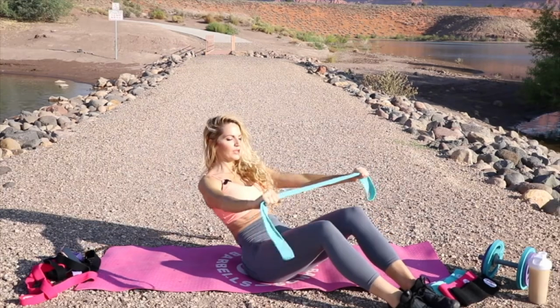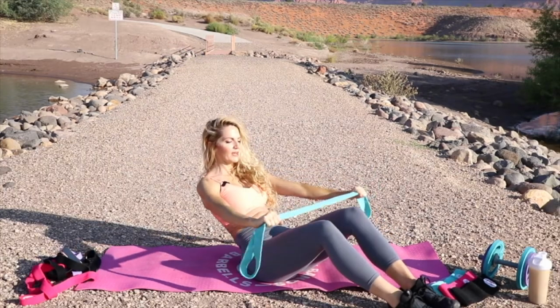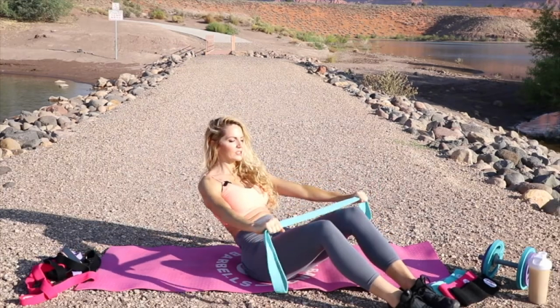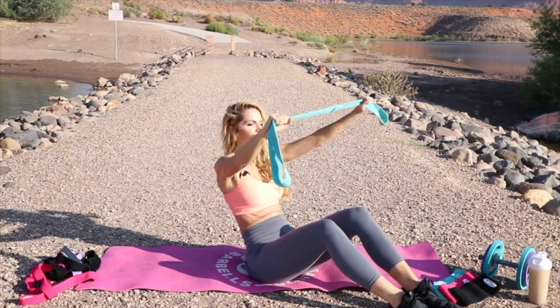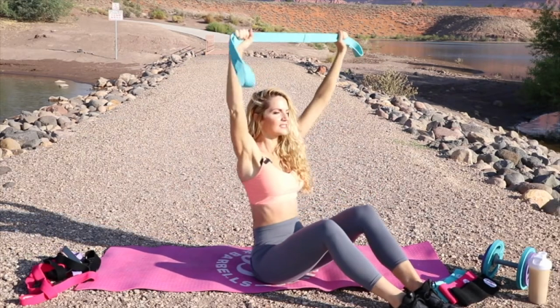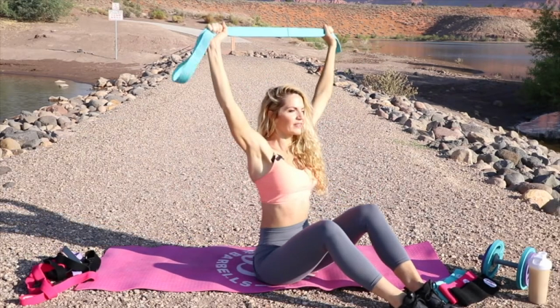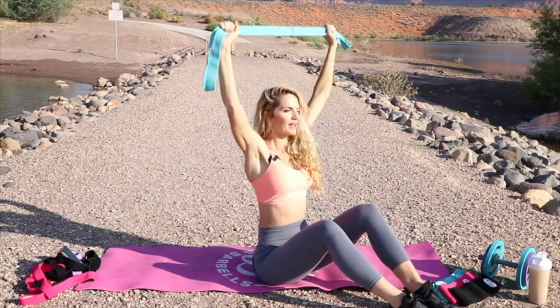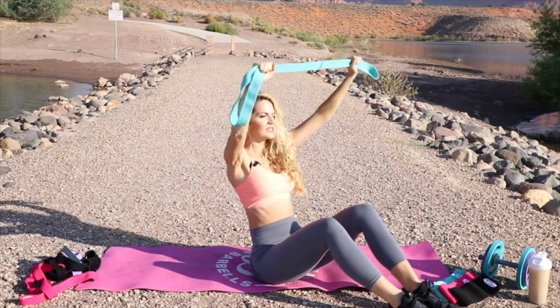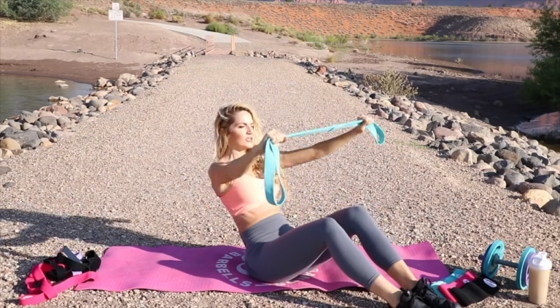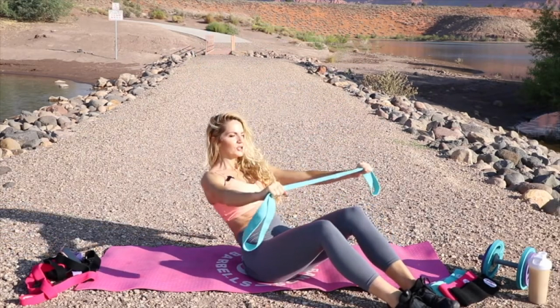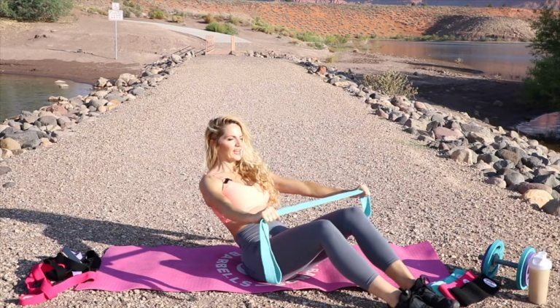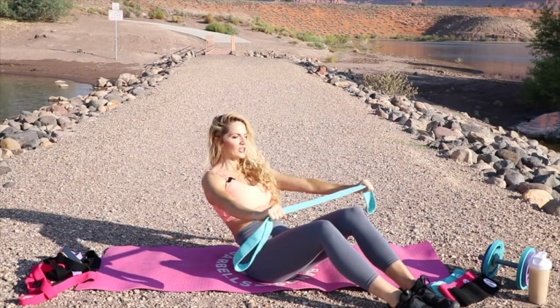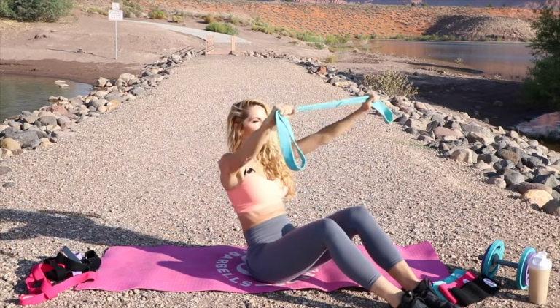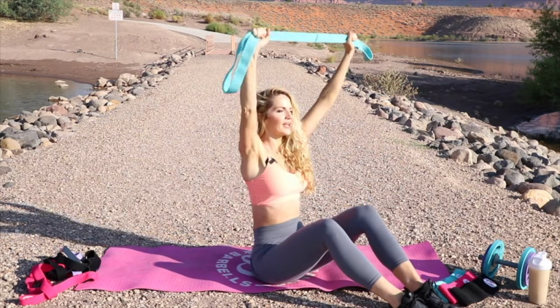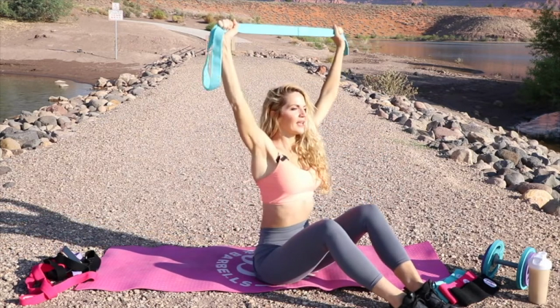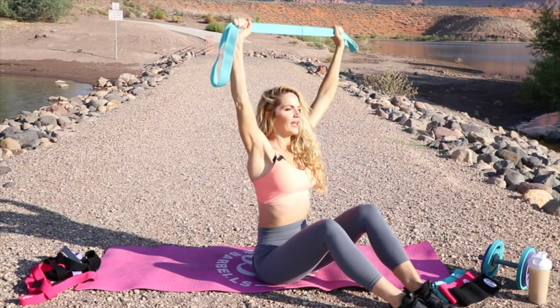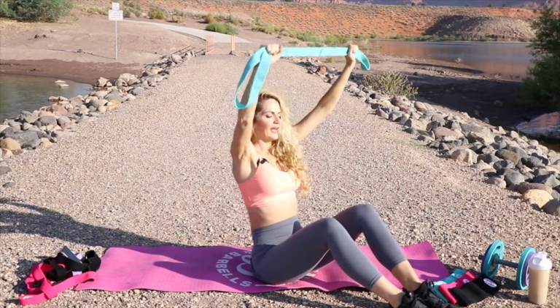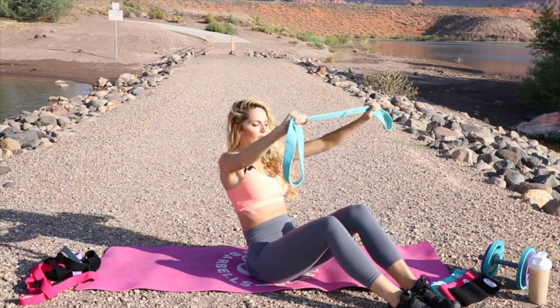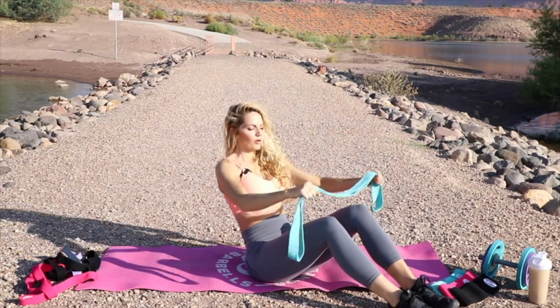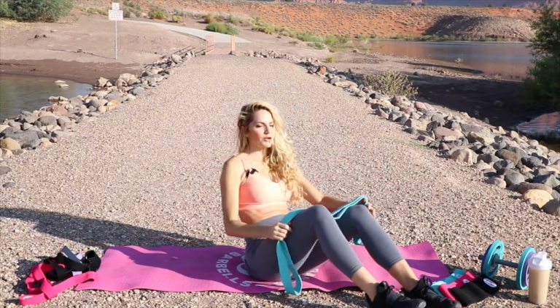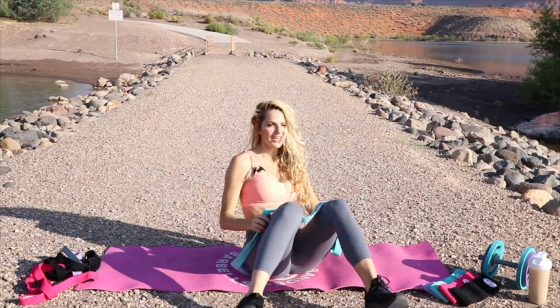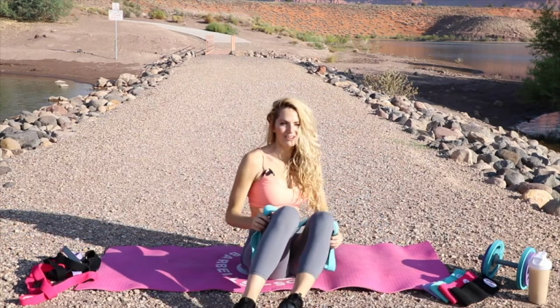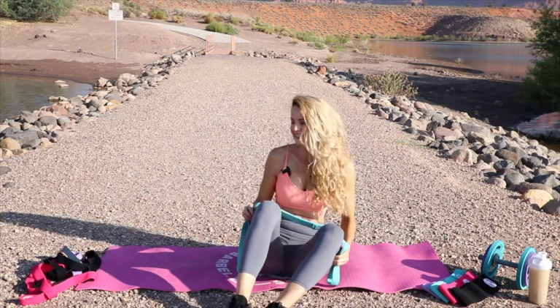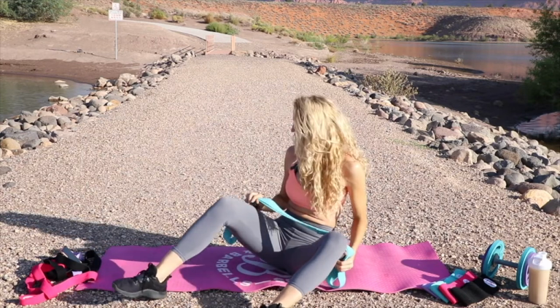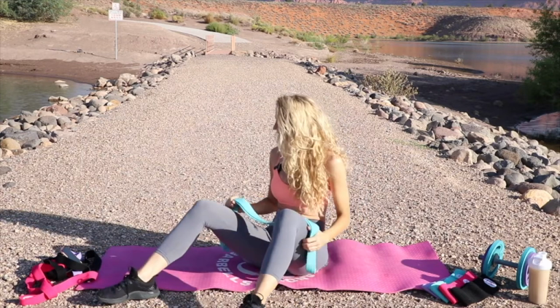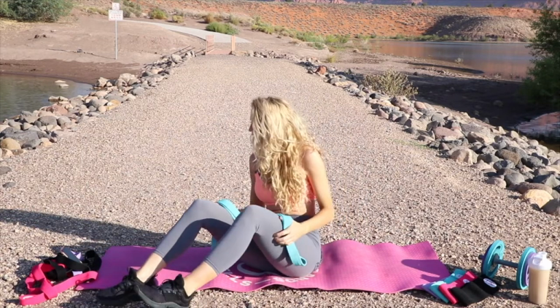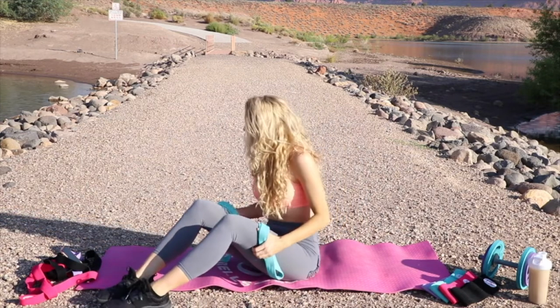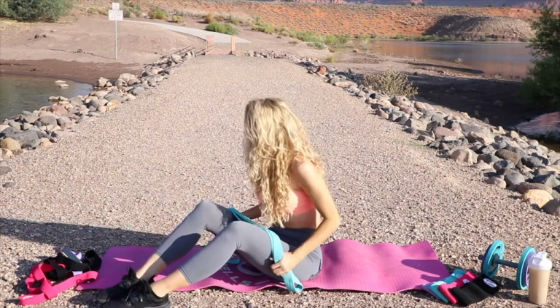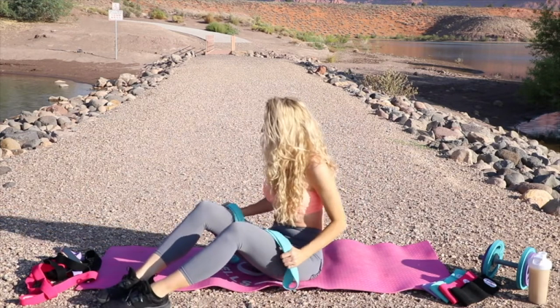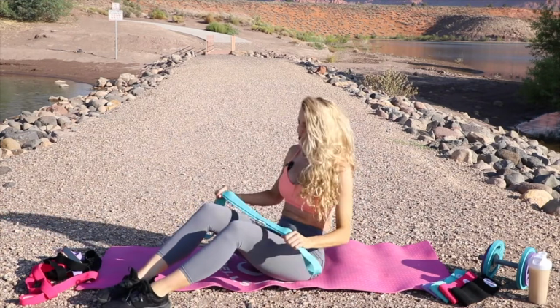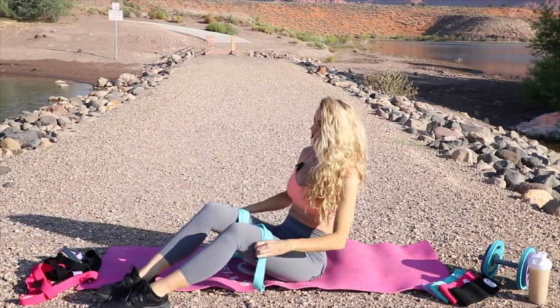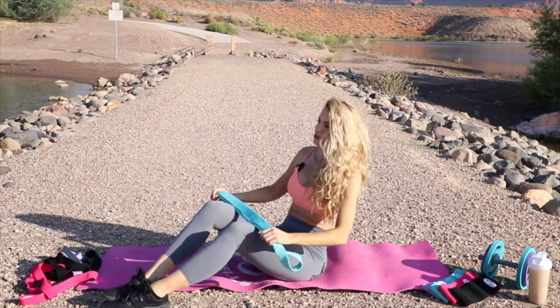Keeping a nice, good, tight resistance on that band, so you're getting a nice upper body and lower body workout. 10 seconds for a rest here. We're gonna go into the next one — this is gonna be the Russian twist.